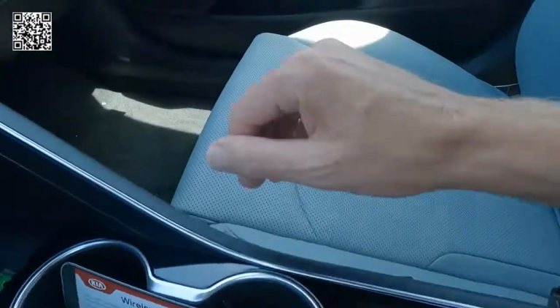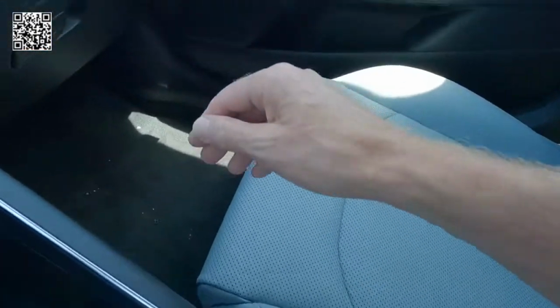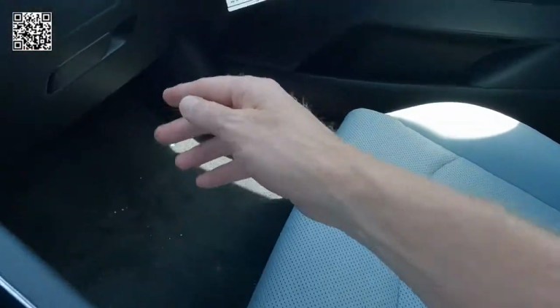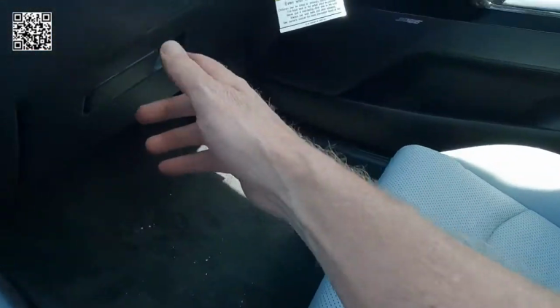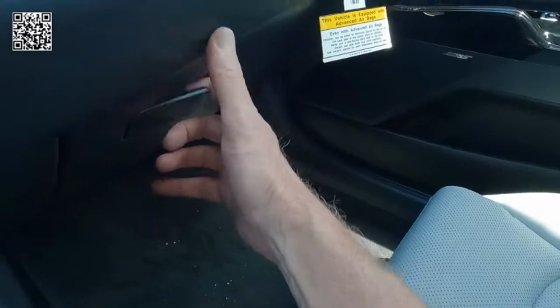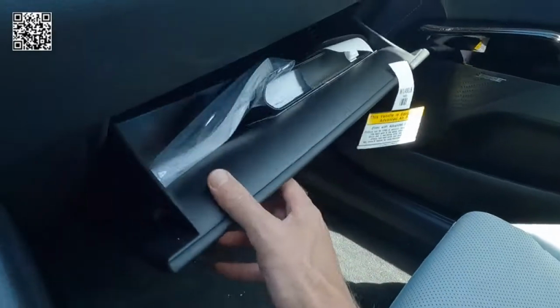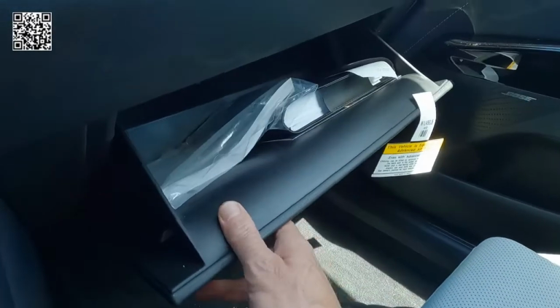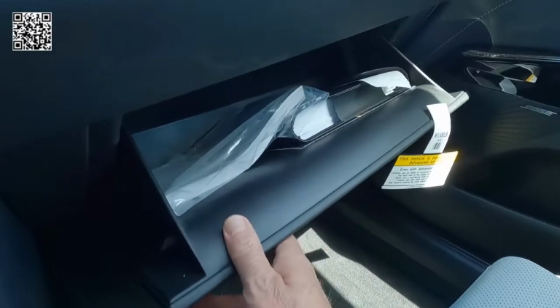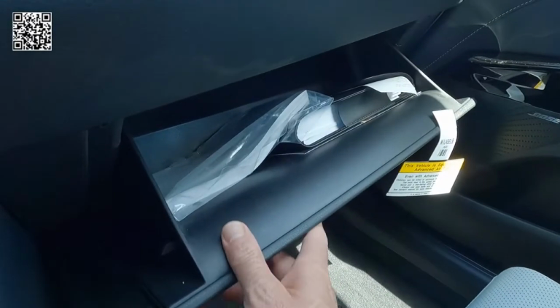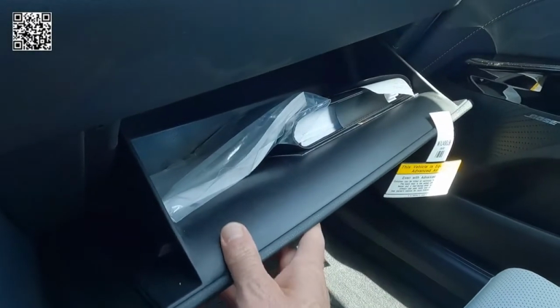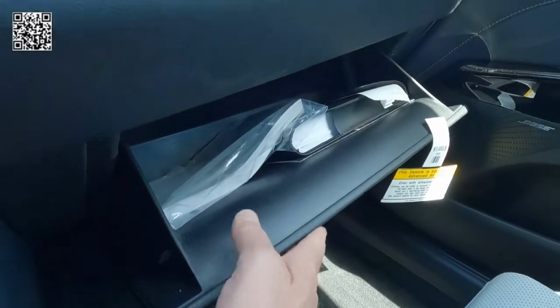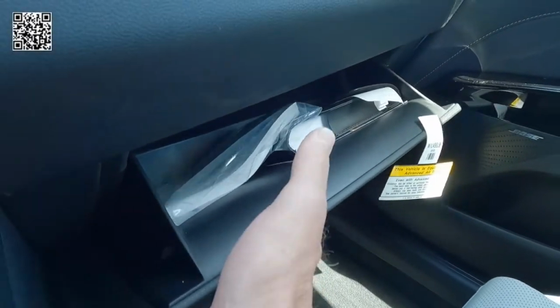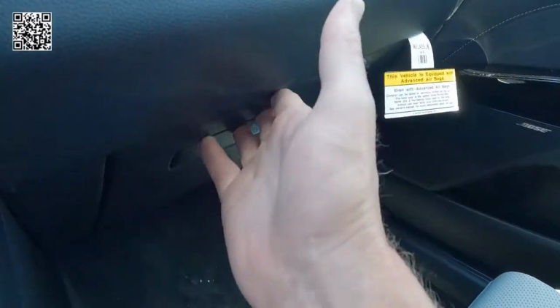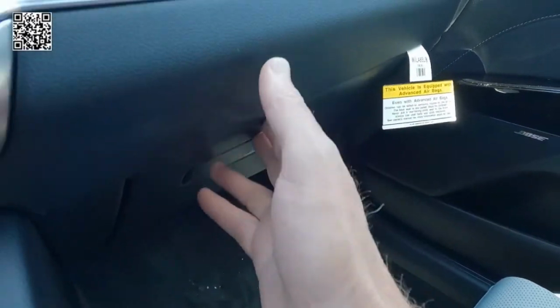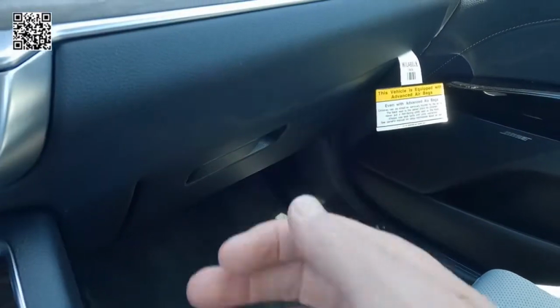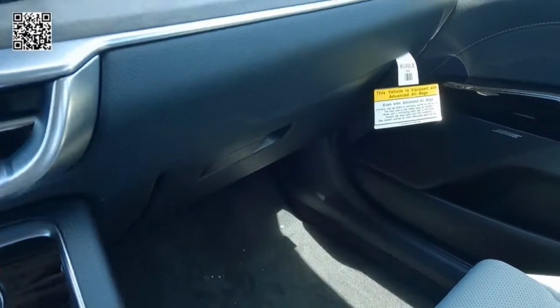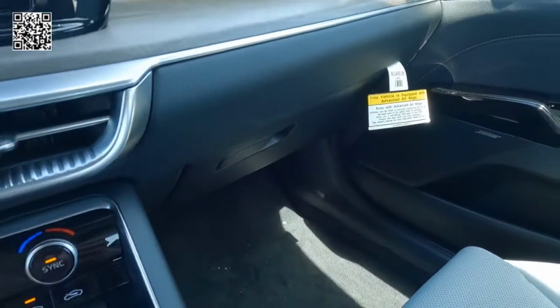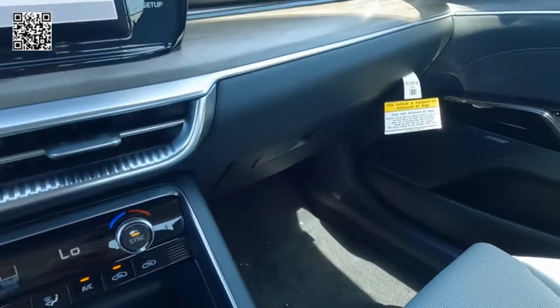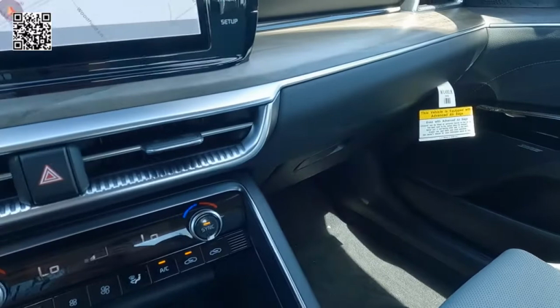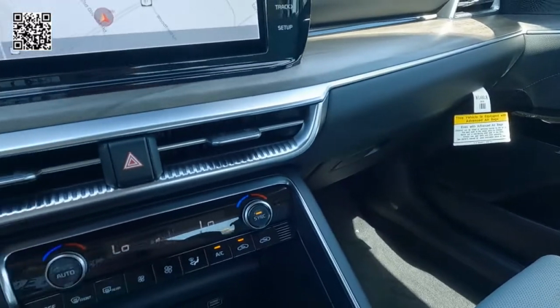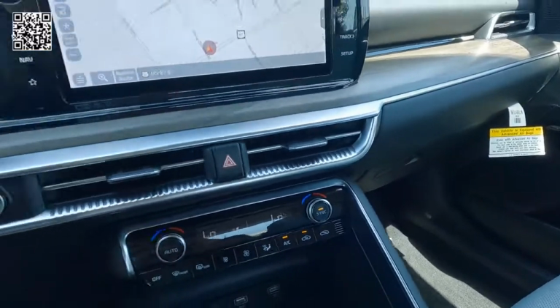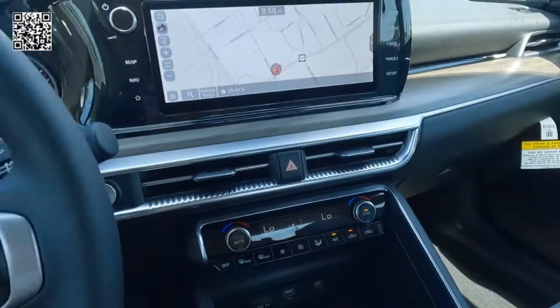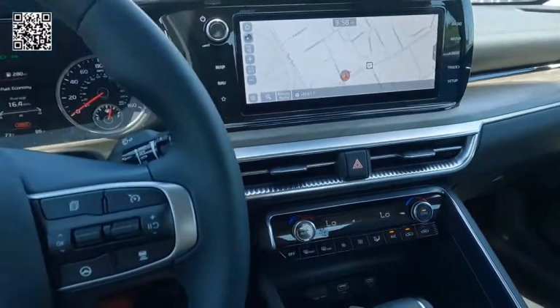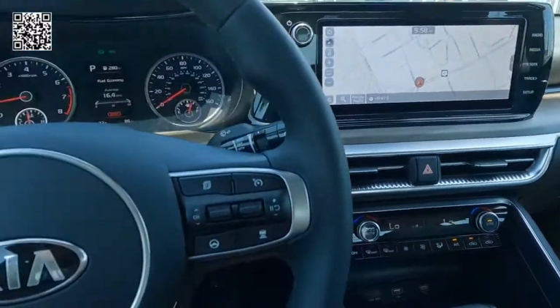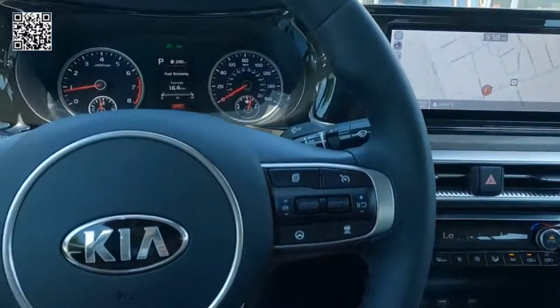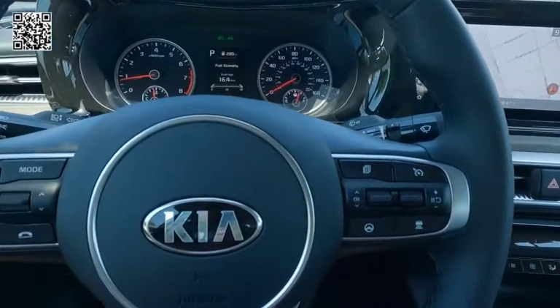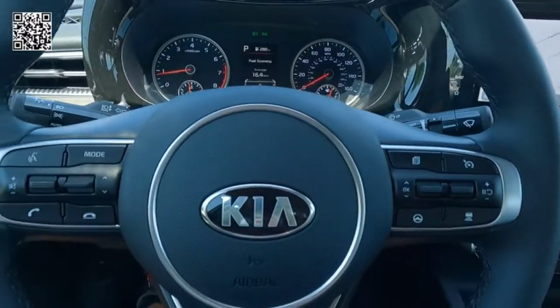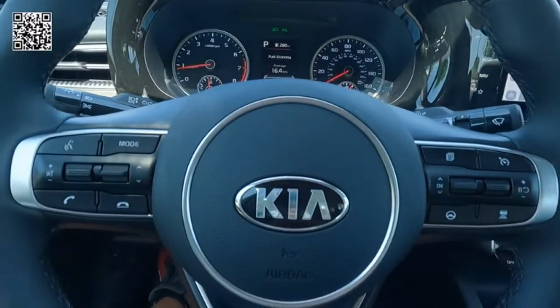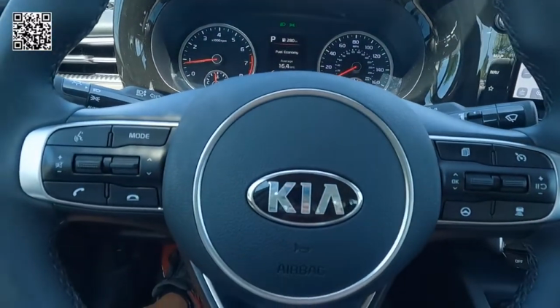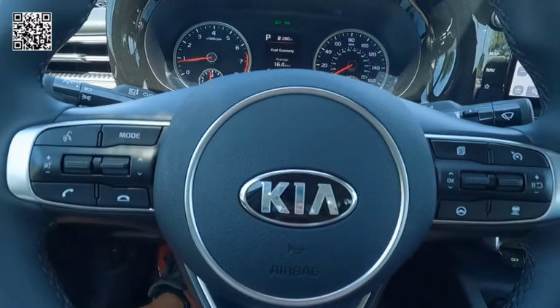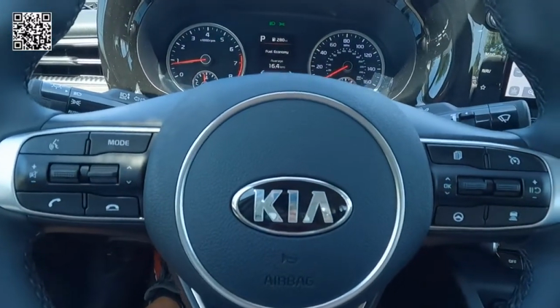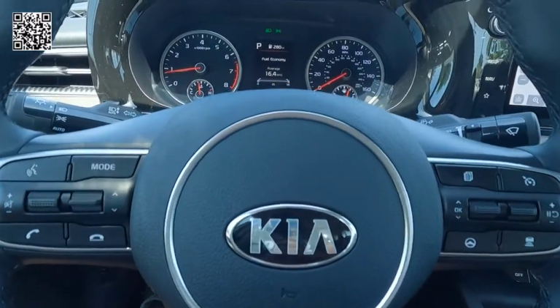Your center console, your glove box with your owner's manuals. Very well equipped and well appointed in this trim level.